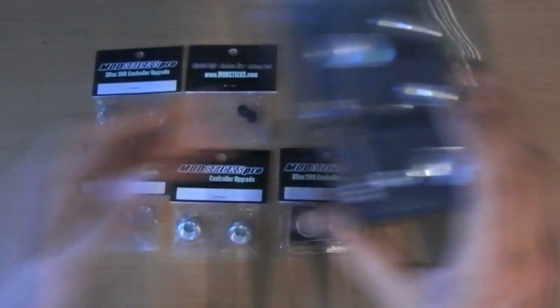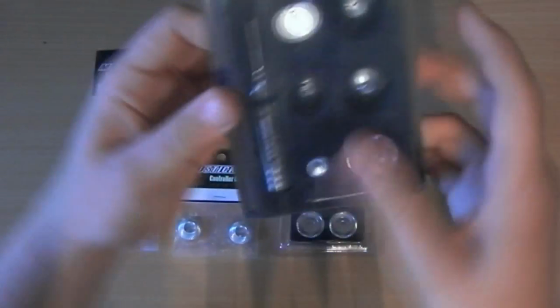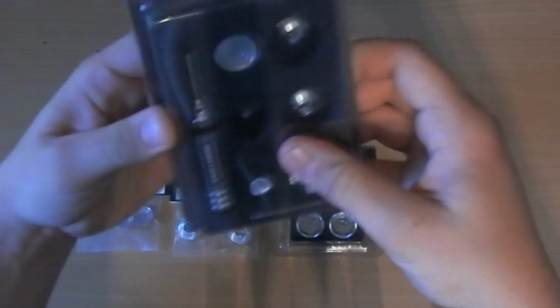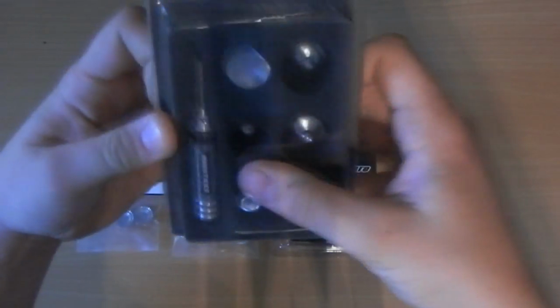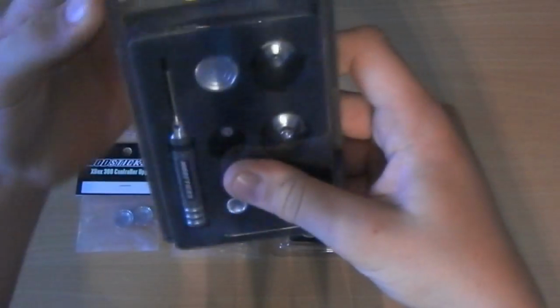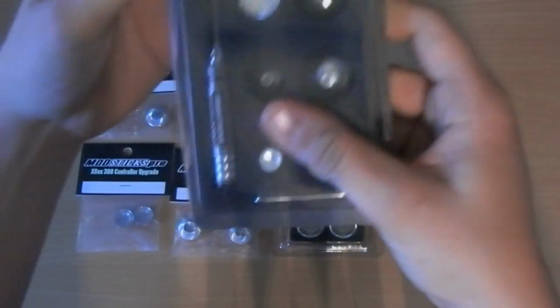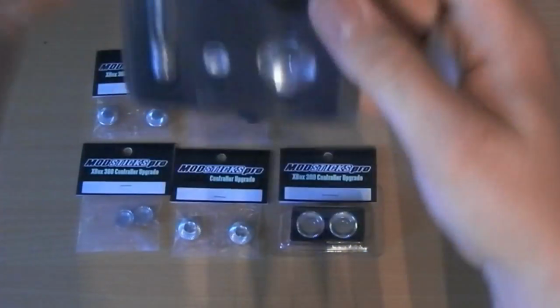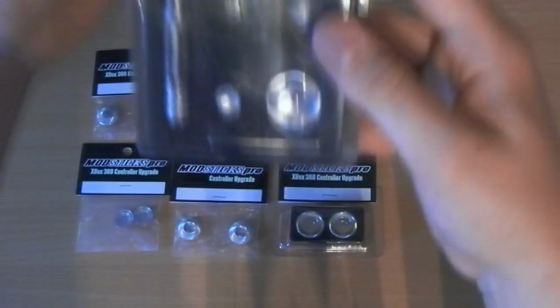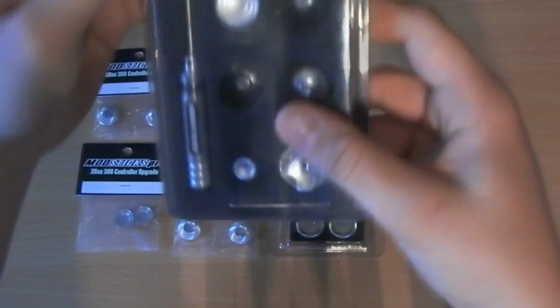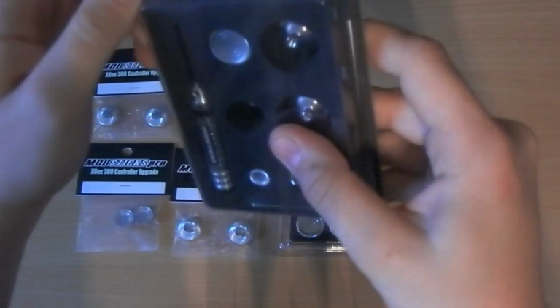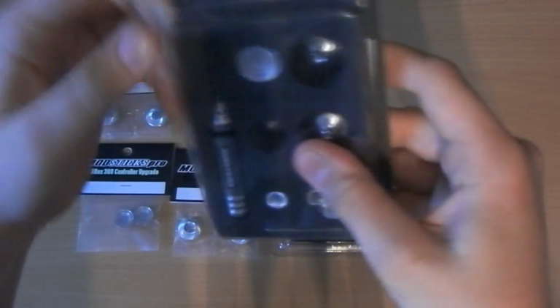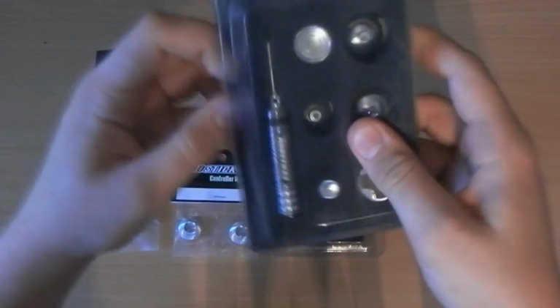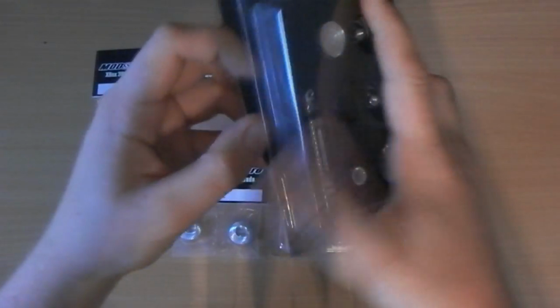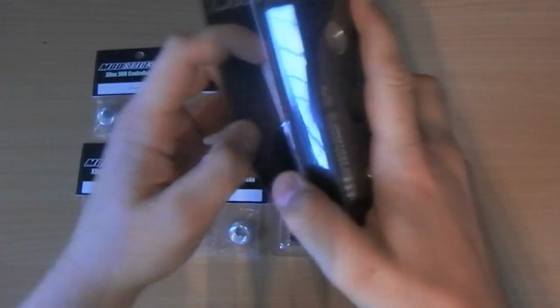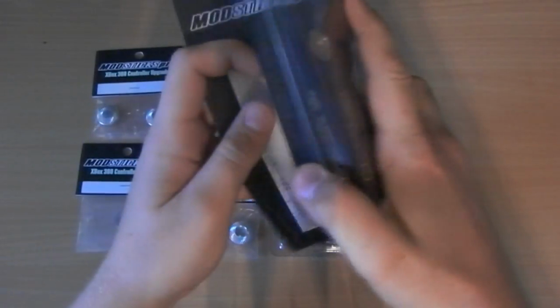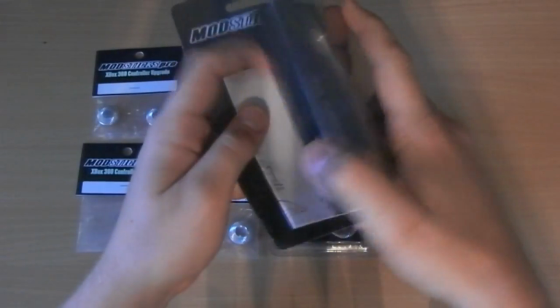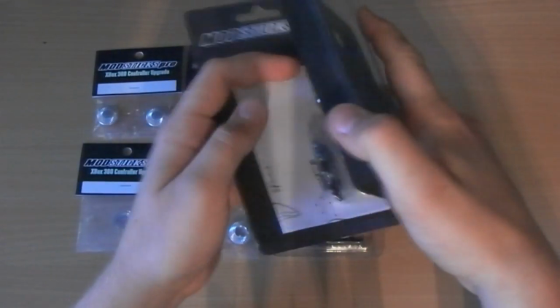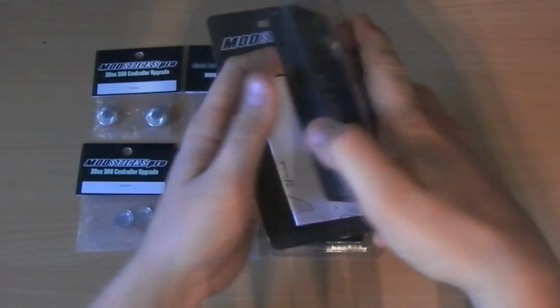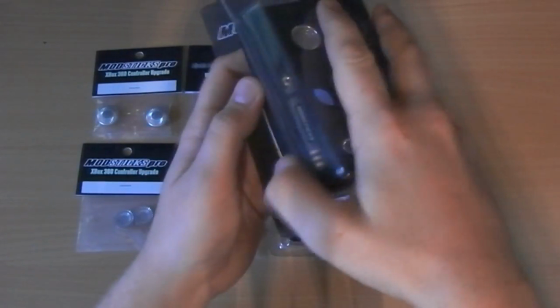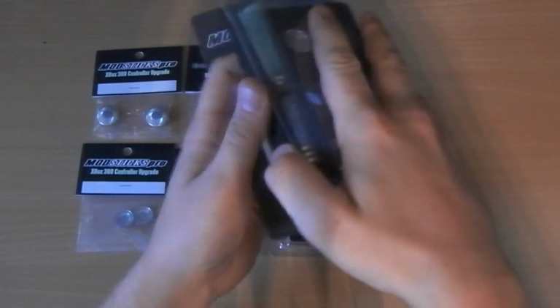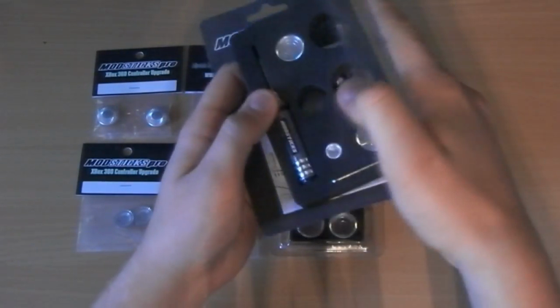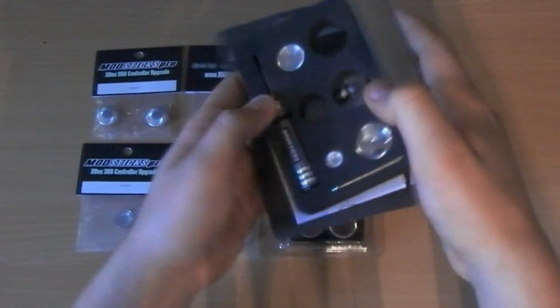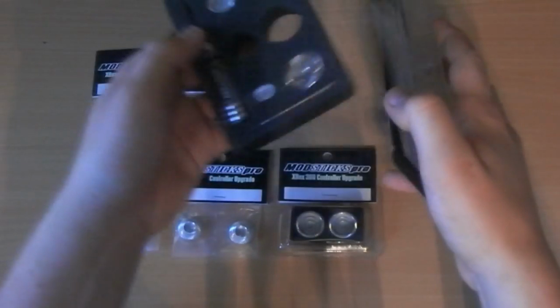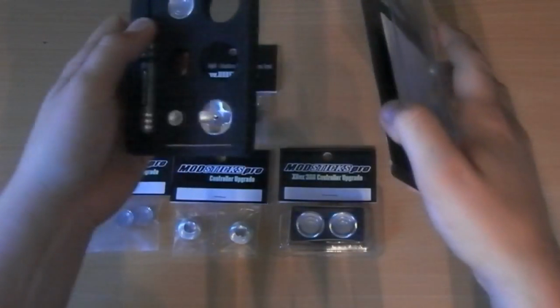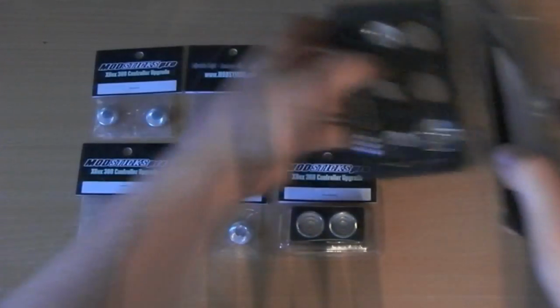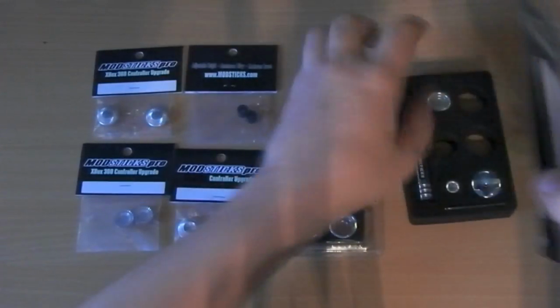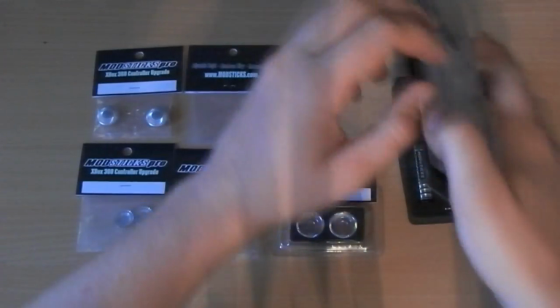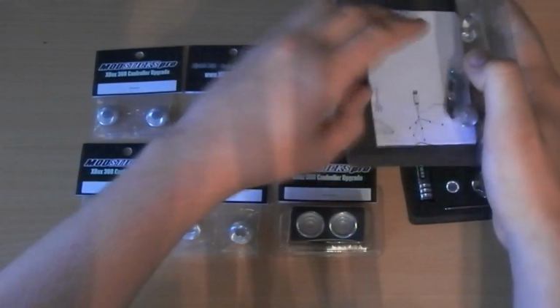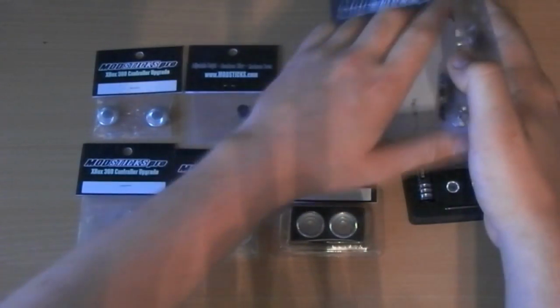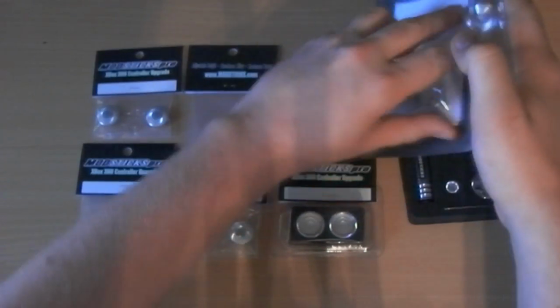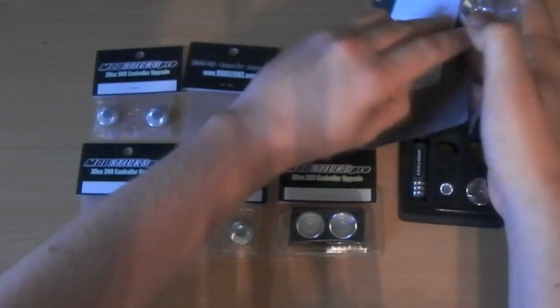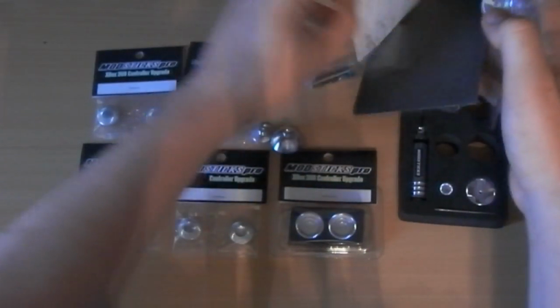What I have here is the actual Mod 6 pack - I got it all for the Xbox. Everything just fell out! It comes in quite nice packaging actually.